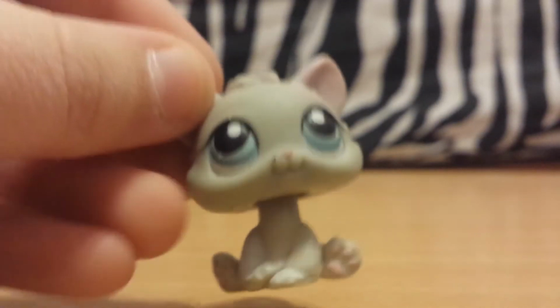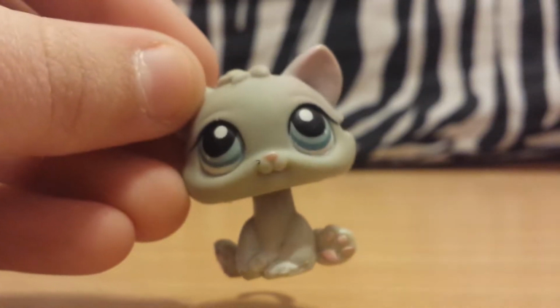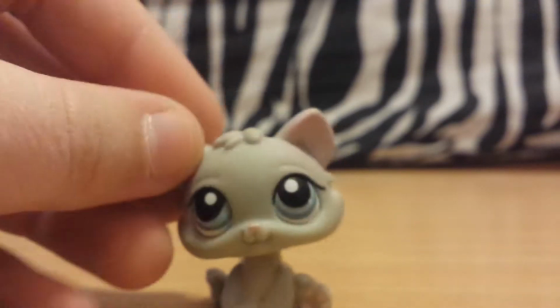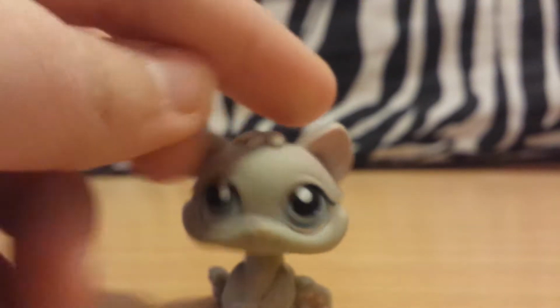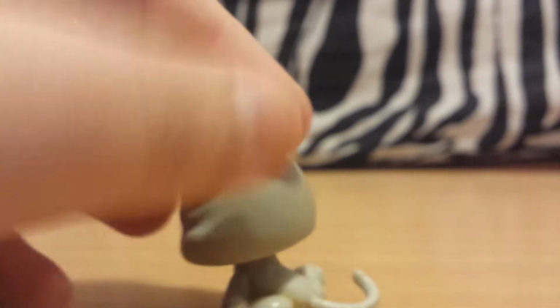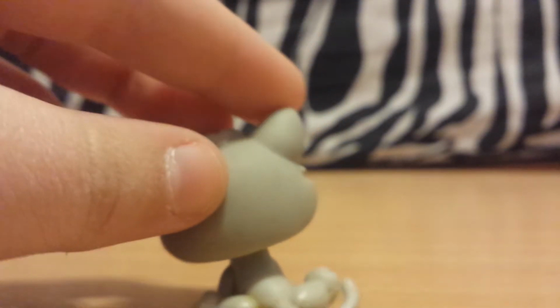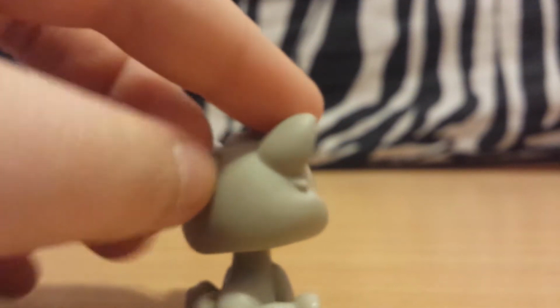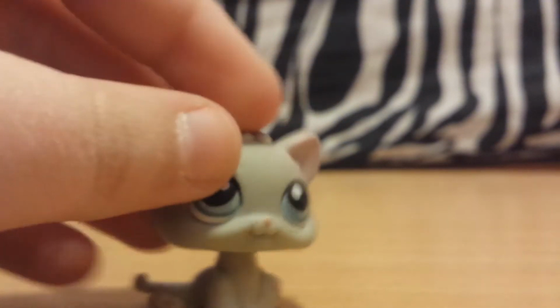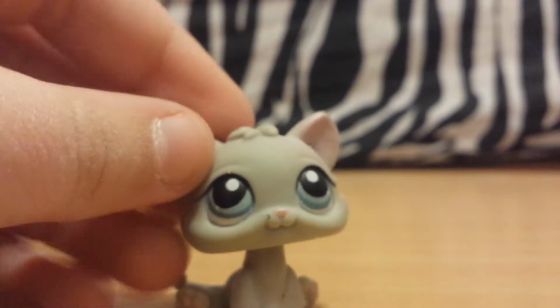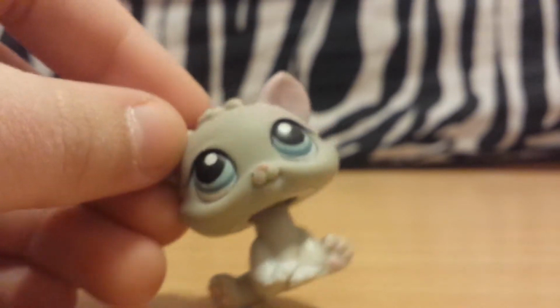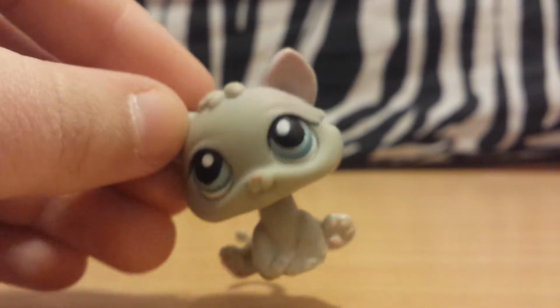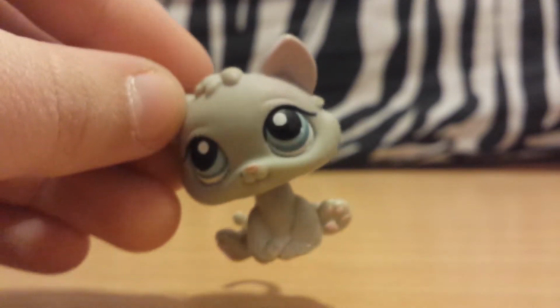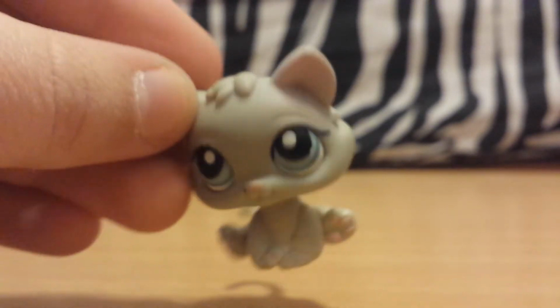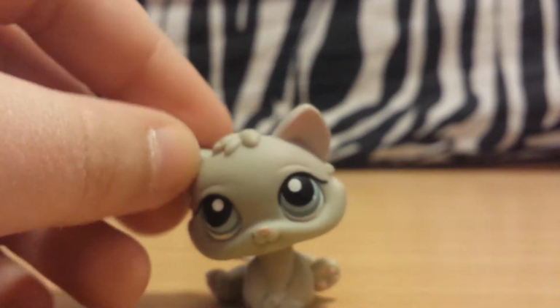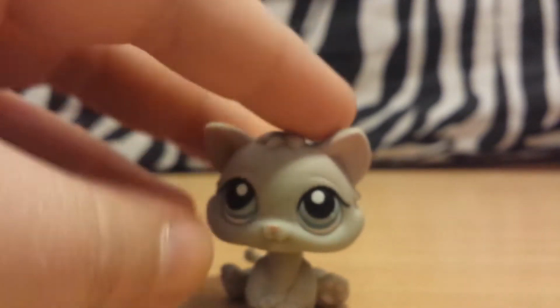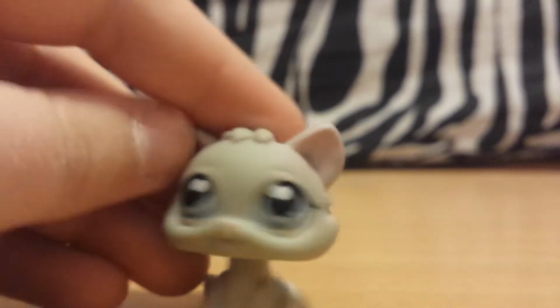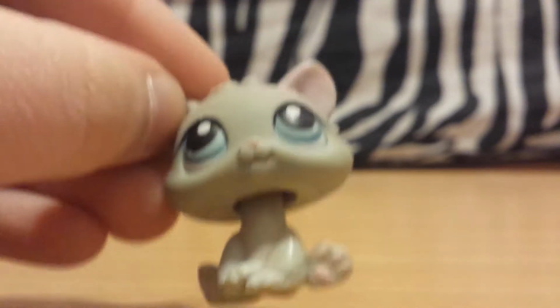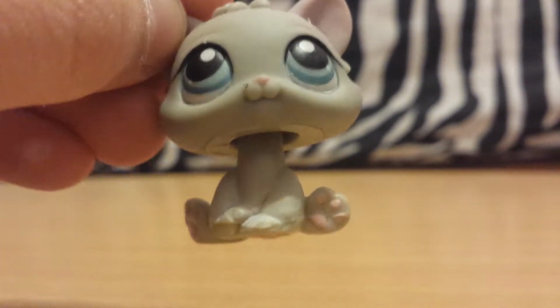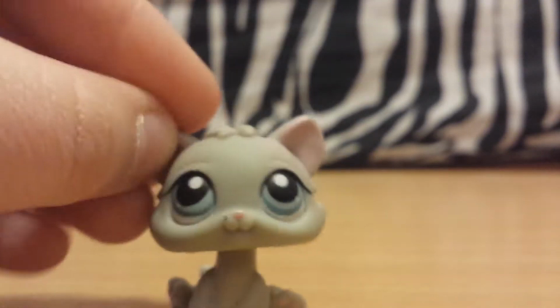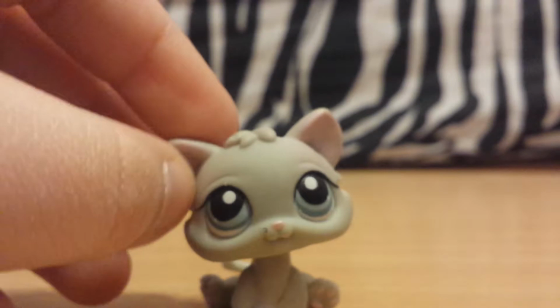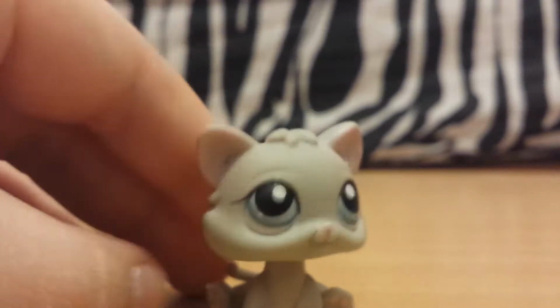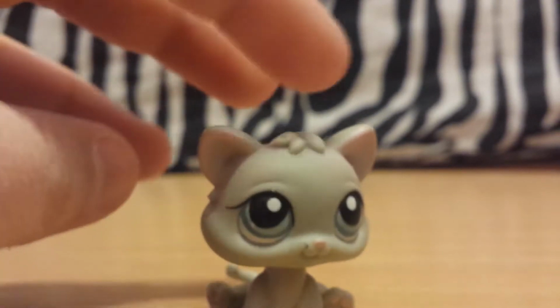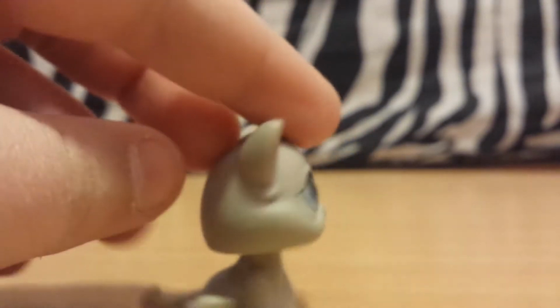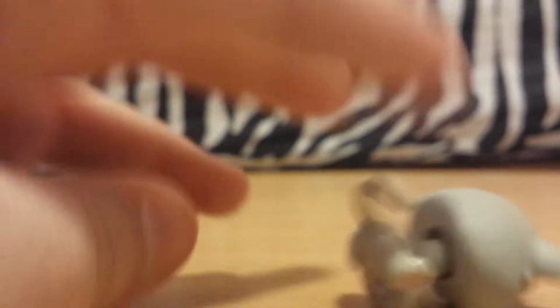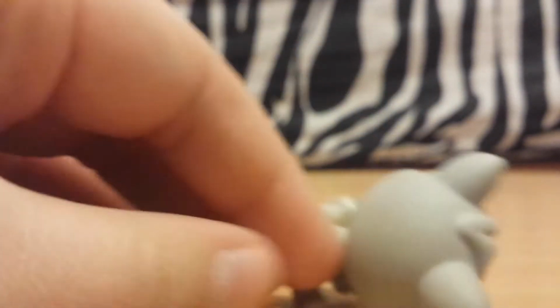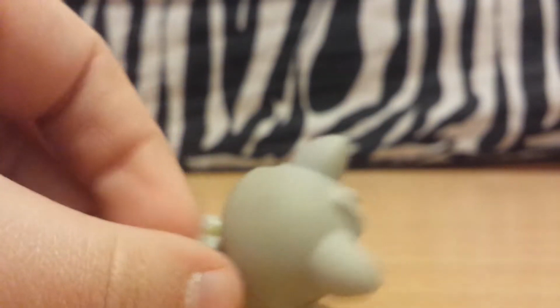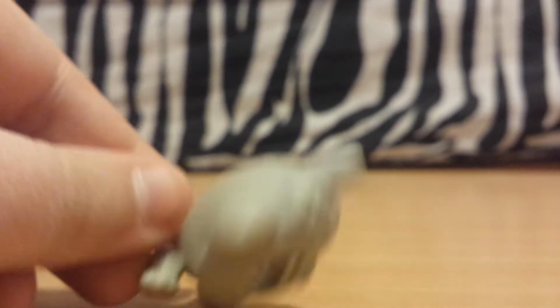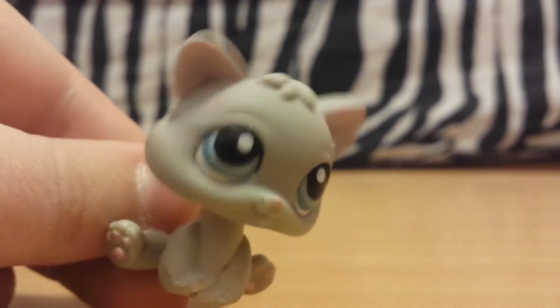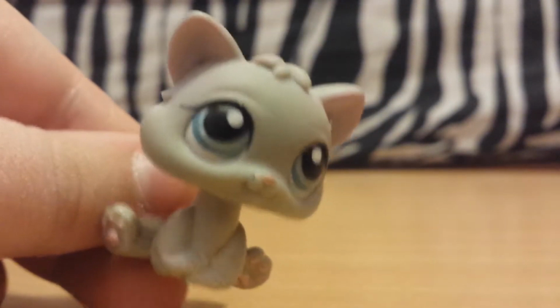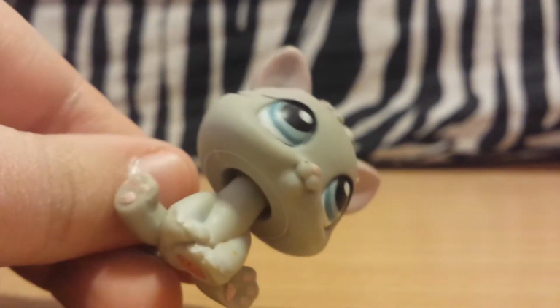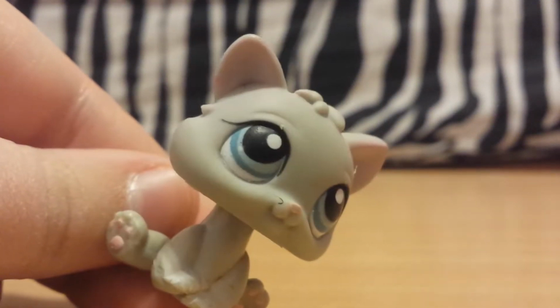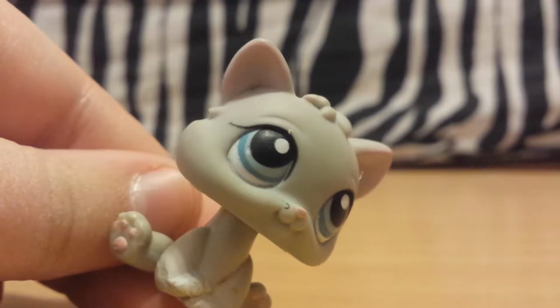Next we have this kitten. I have a kitten like this except it's like yellowish blonde and it has a super long neck — it's got long neck syndrome. So I'm definitely happy to have another one that's a lot better.